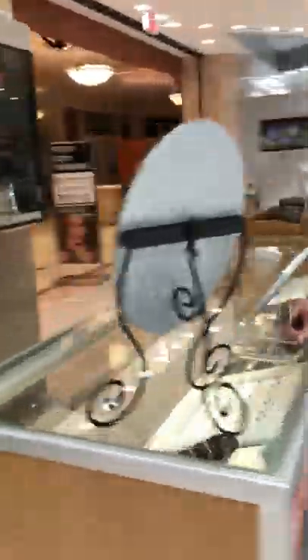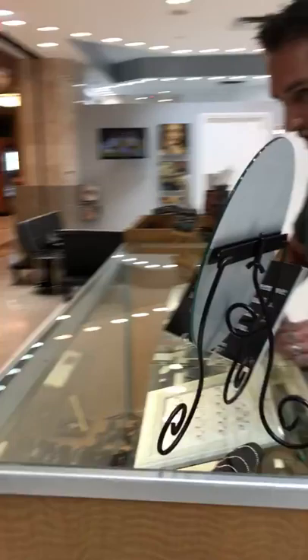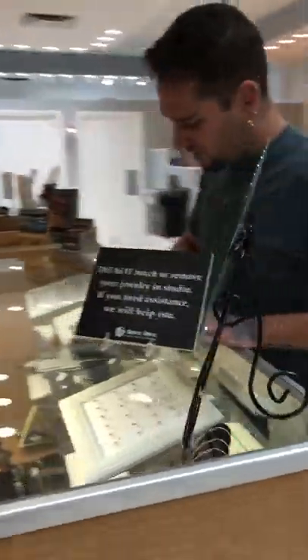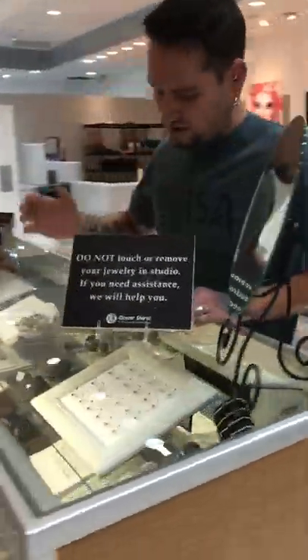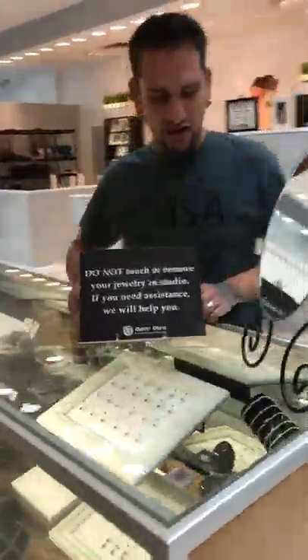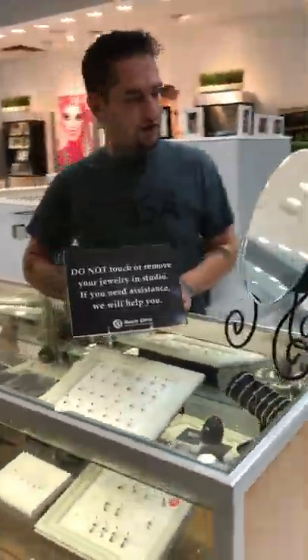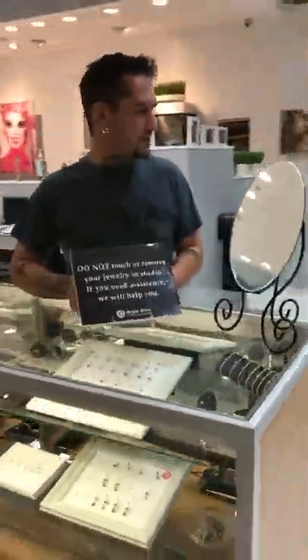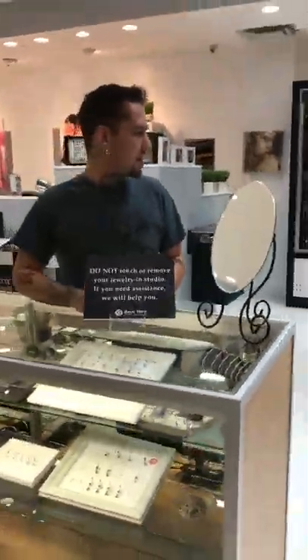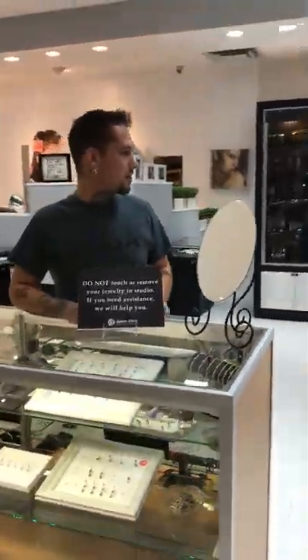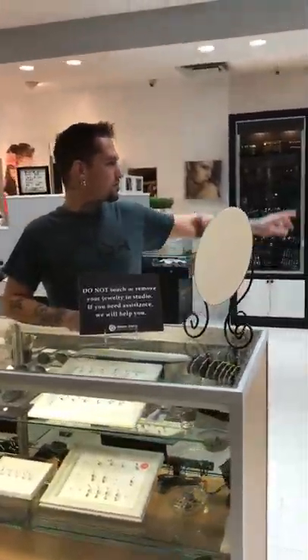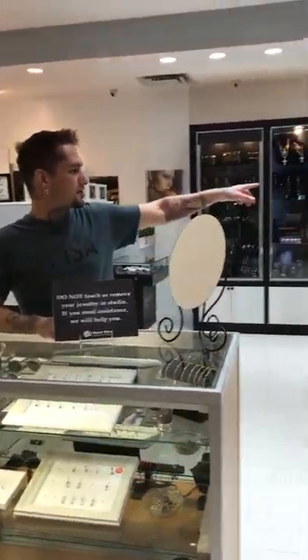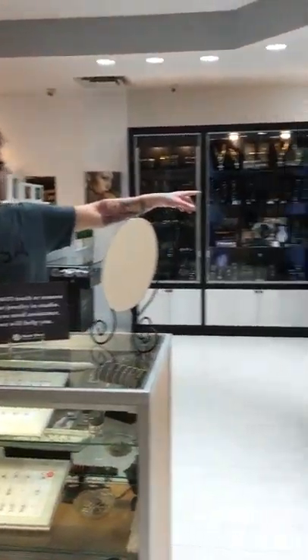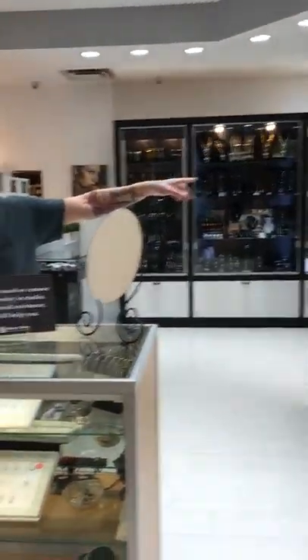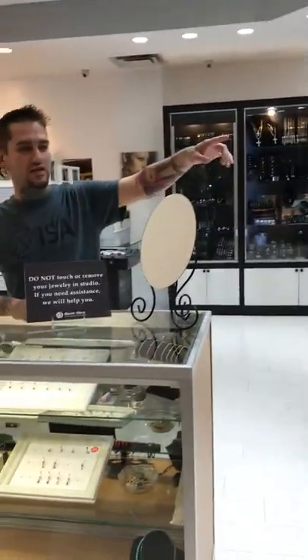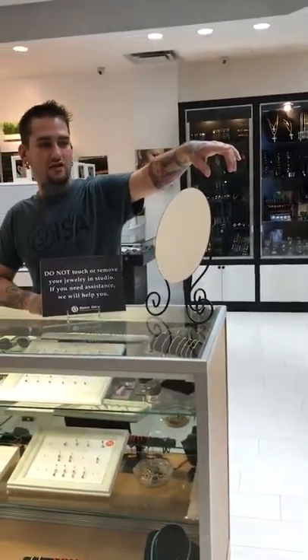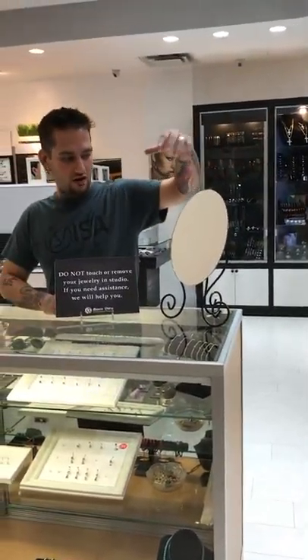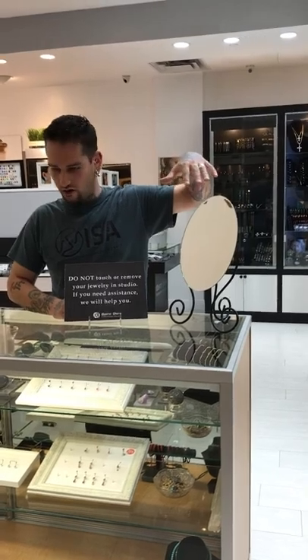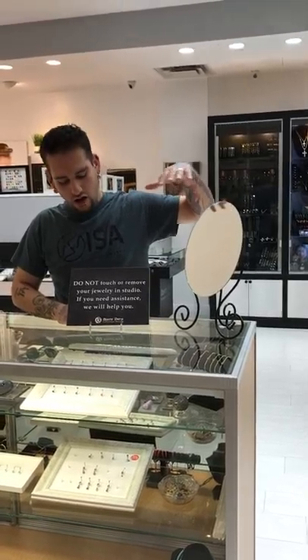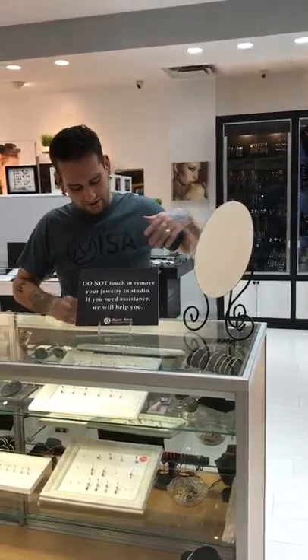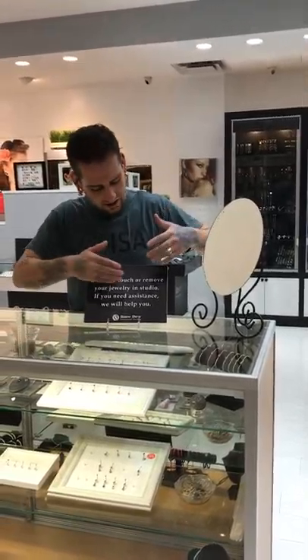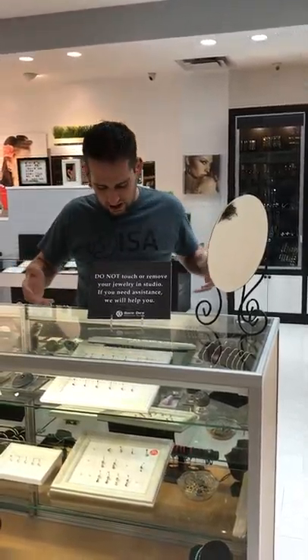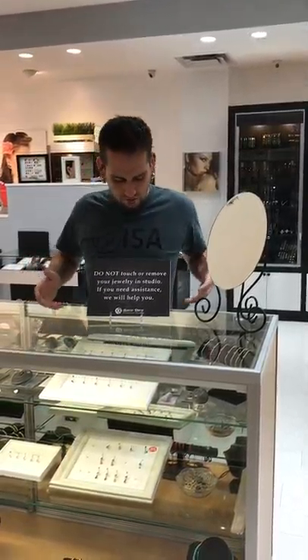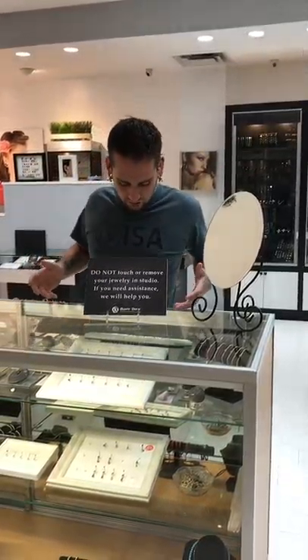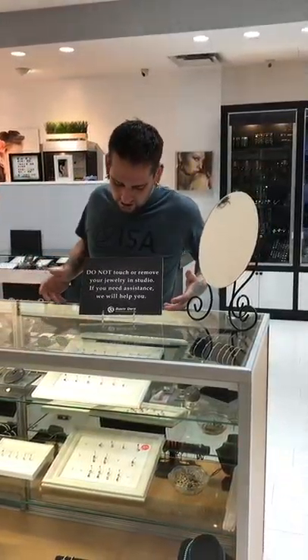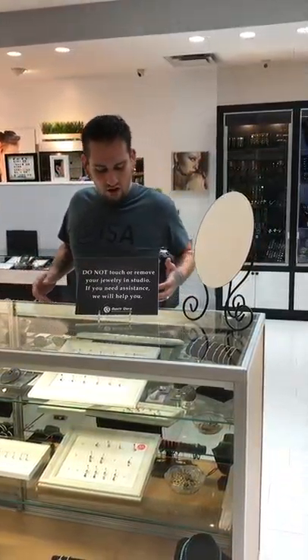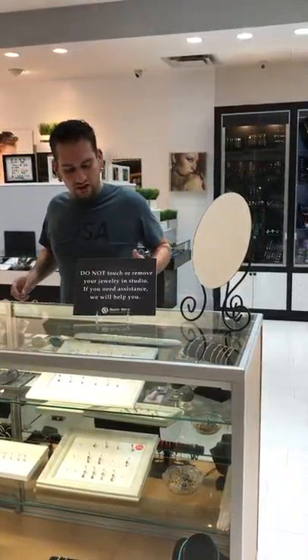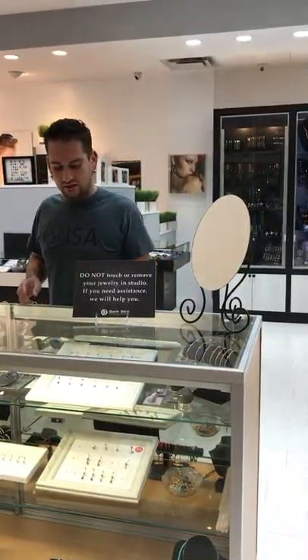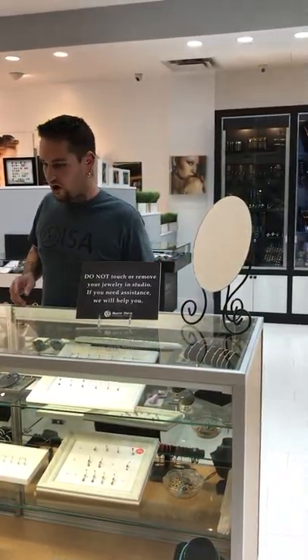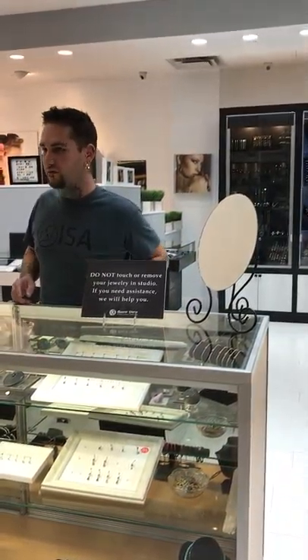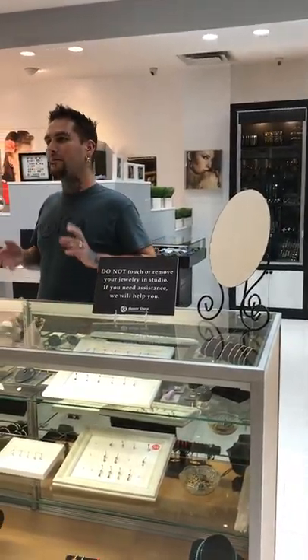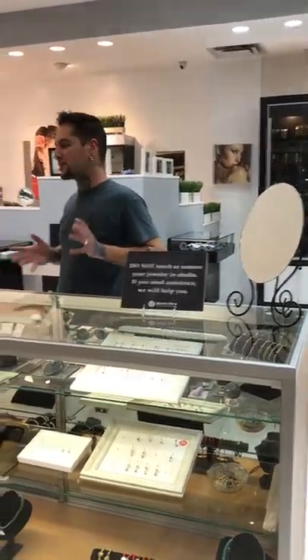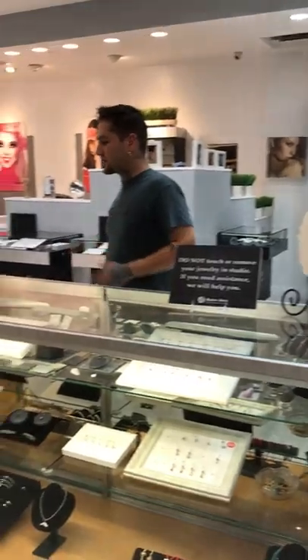We have these strategically placed anywhere there's a mirror — like there's a mirror somebody's going to want to see here. It's going to say 'do not touch and remove jewelry in studio.' If you need assistance, we will help you. We don't want people touching things.